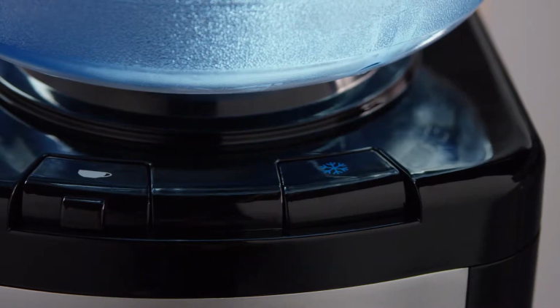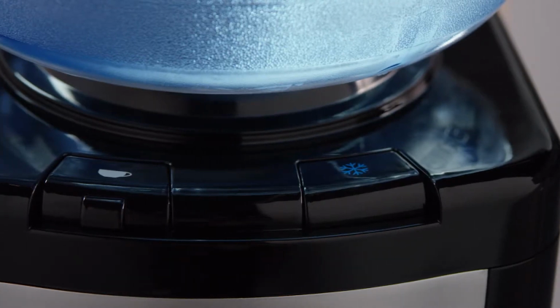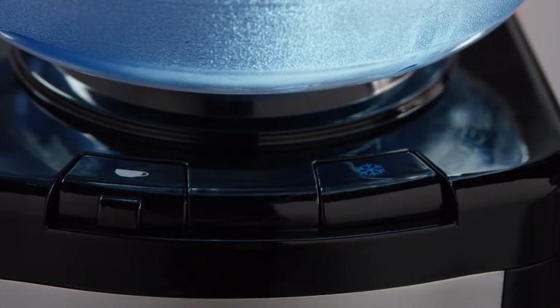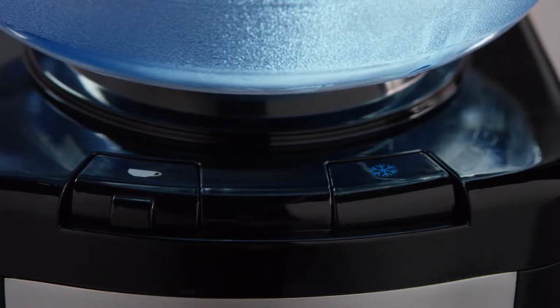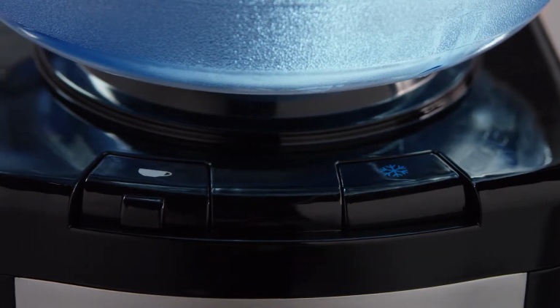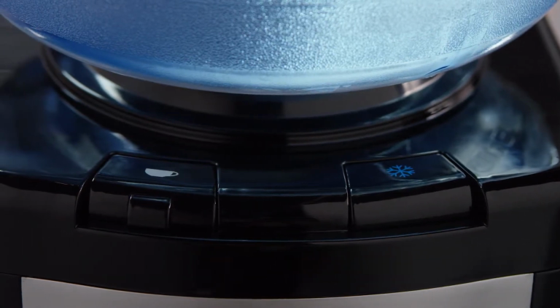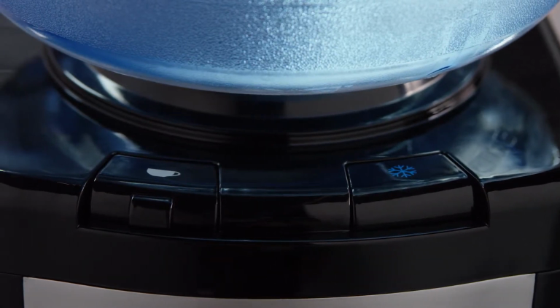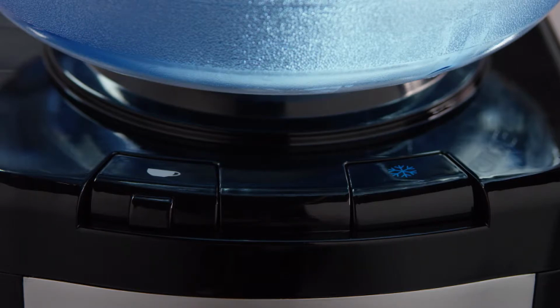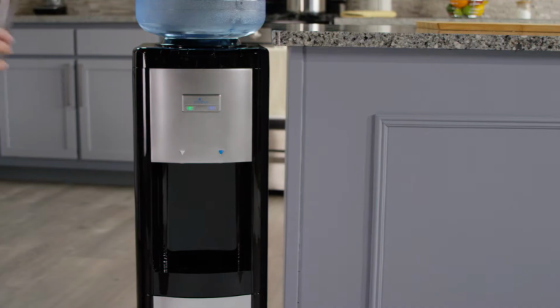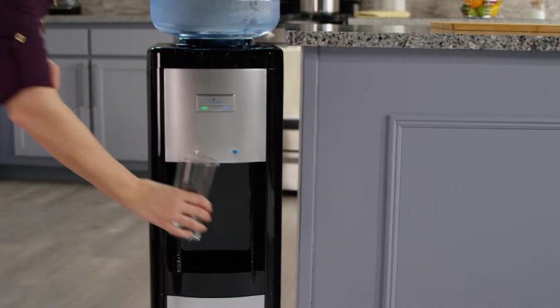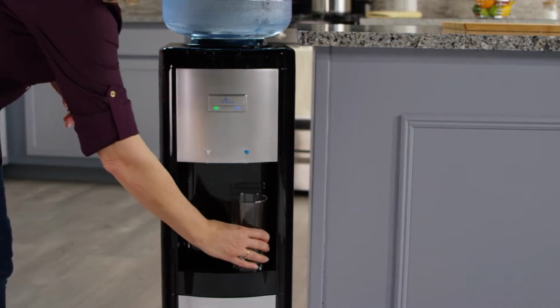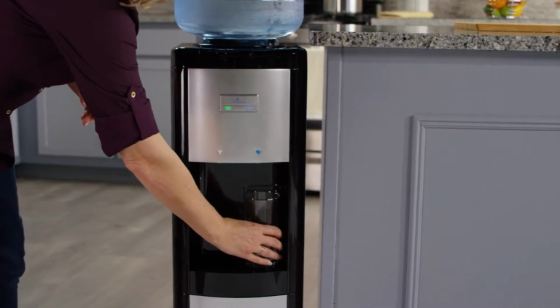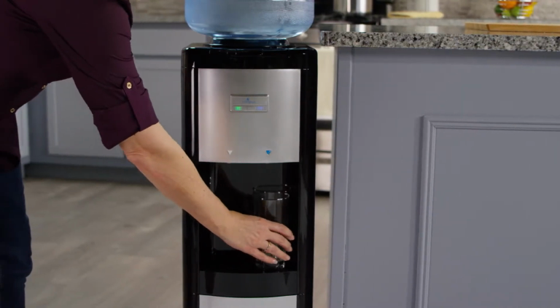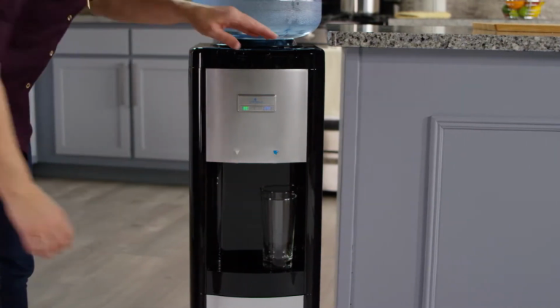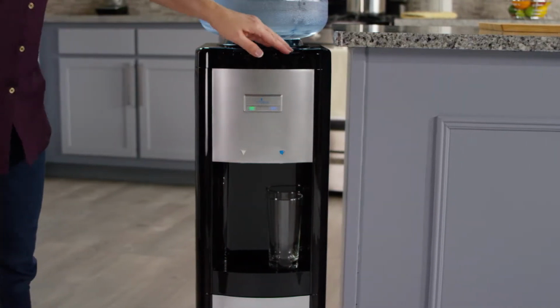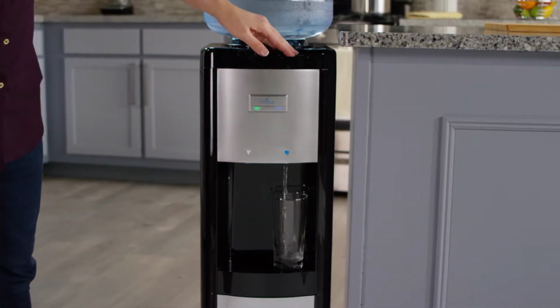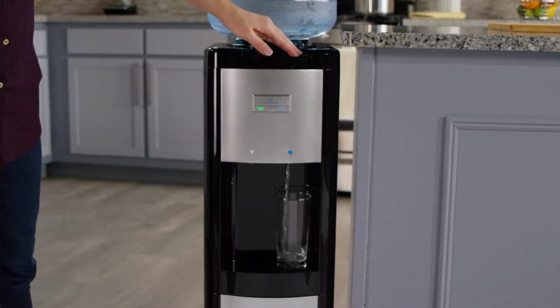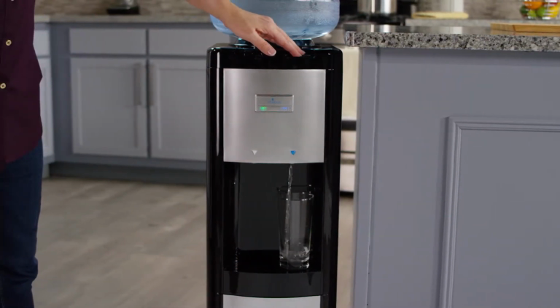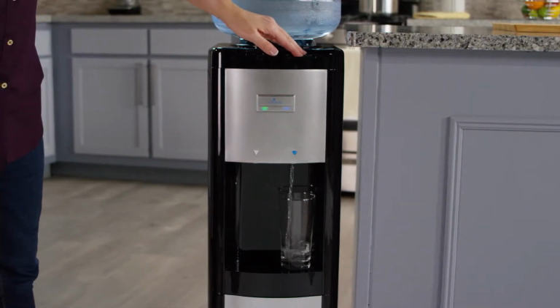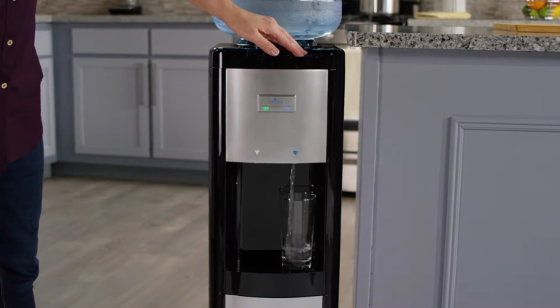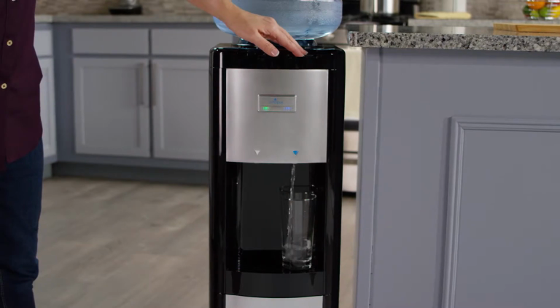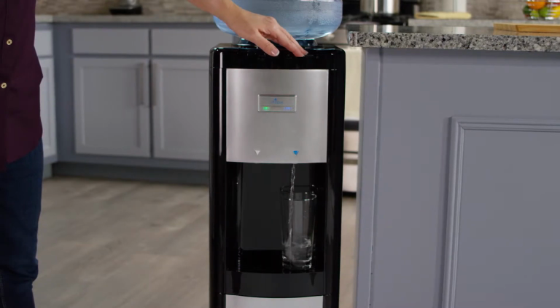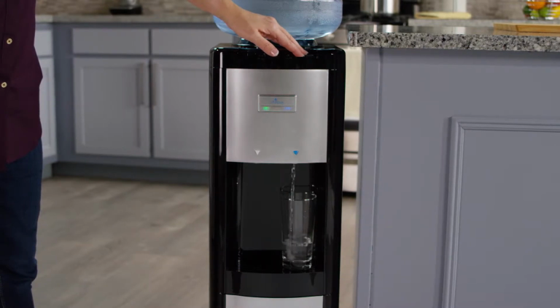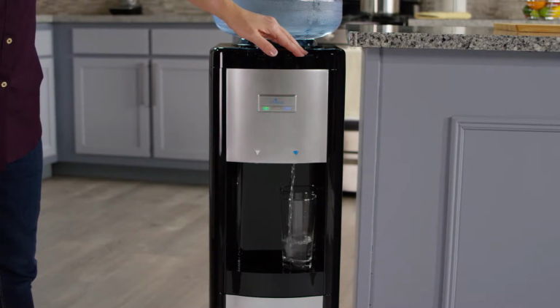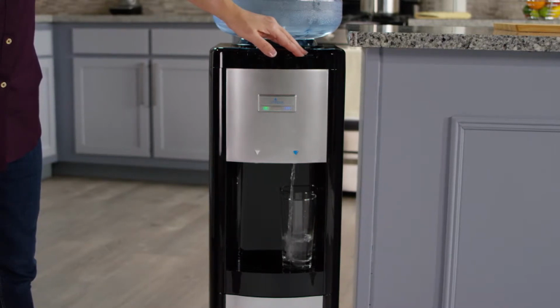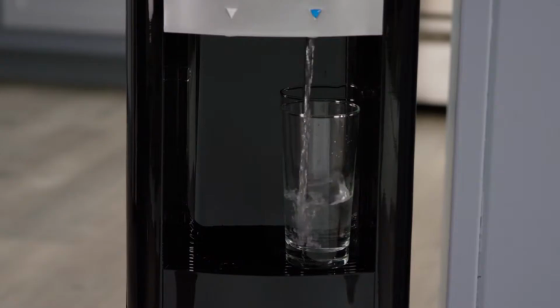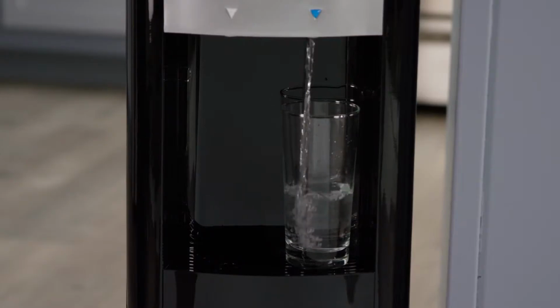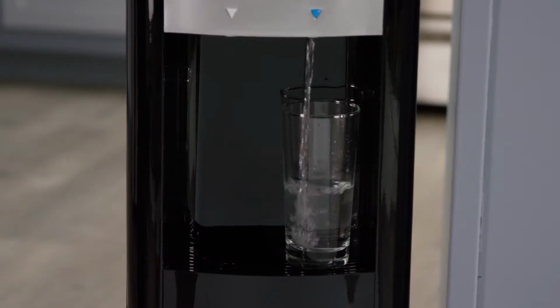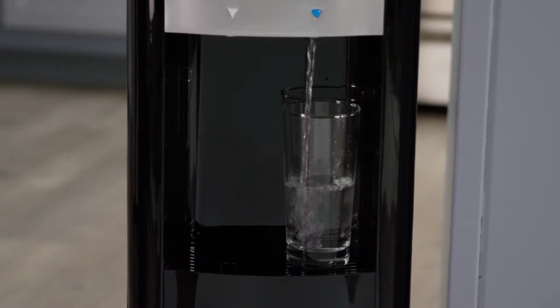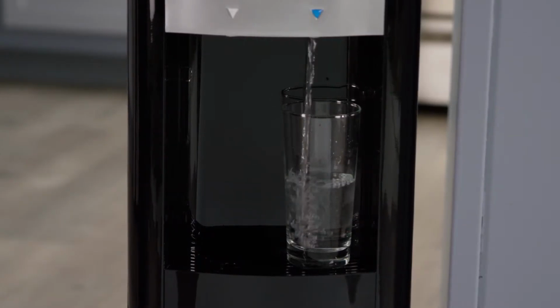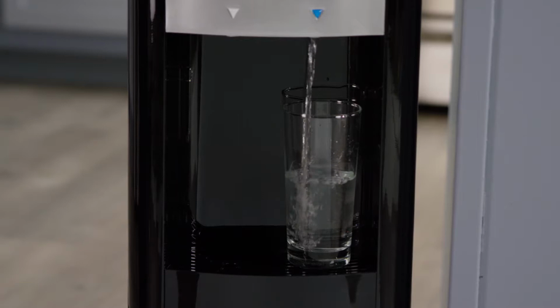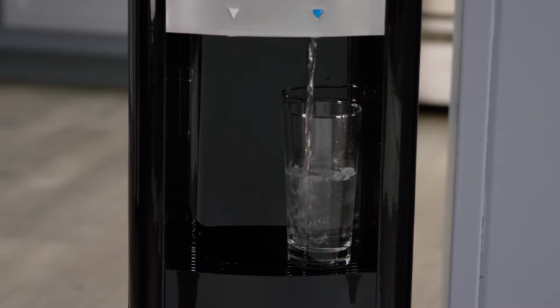Easy to use push button controls and dual spigots dispense your choice of cold and room temperature water. The cold water thermostat is adjustable, so you determine the drinking water temperature that's right for you.